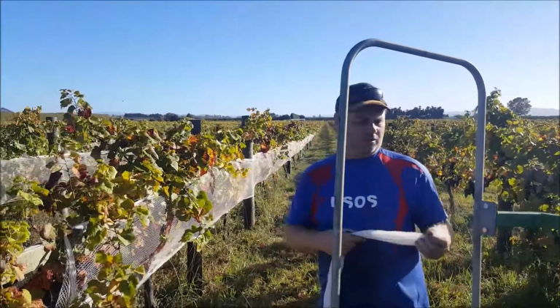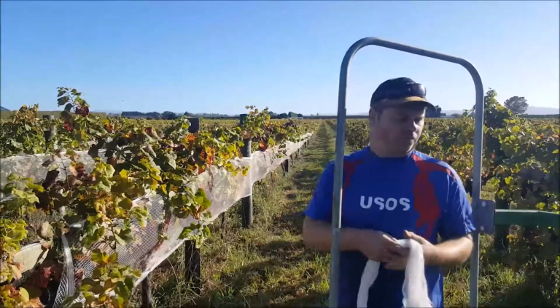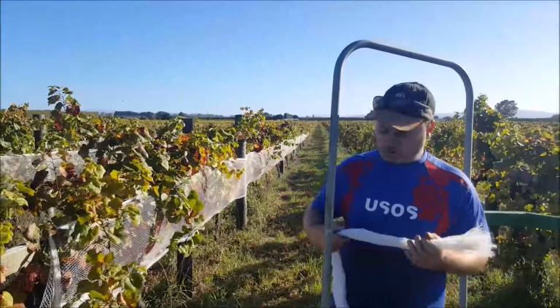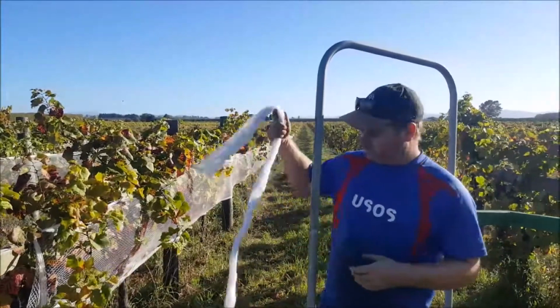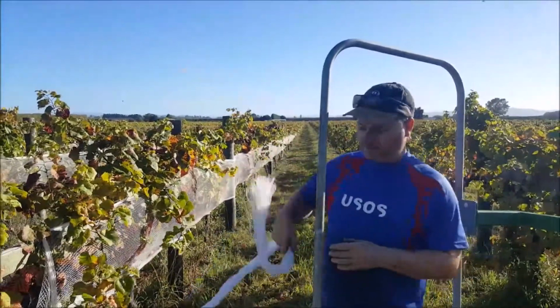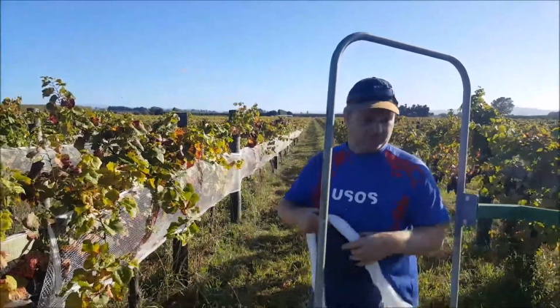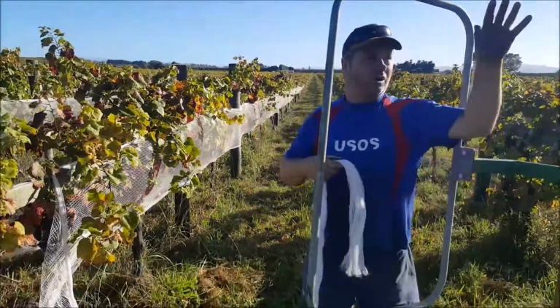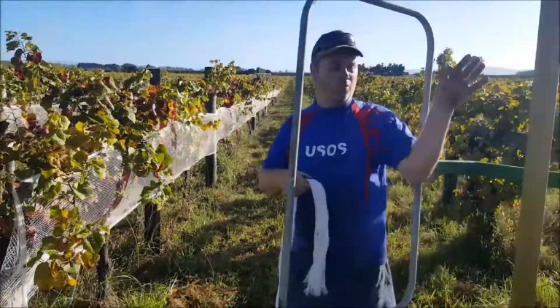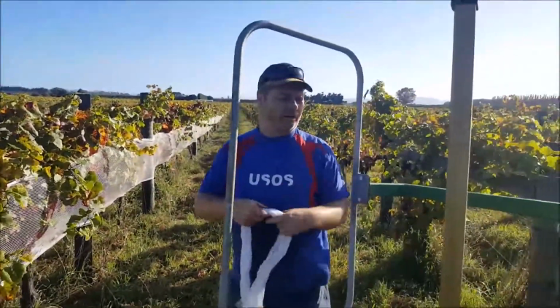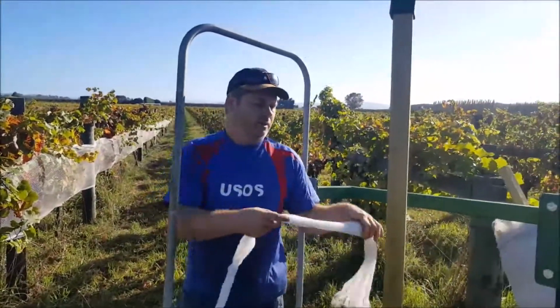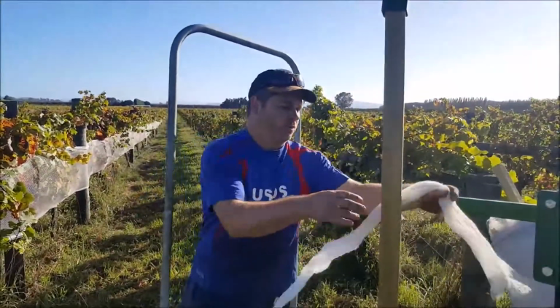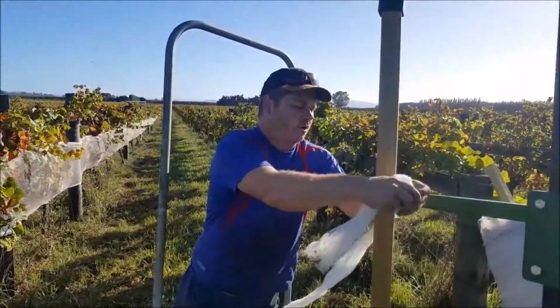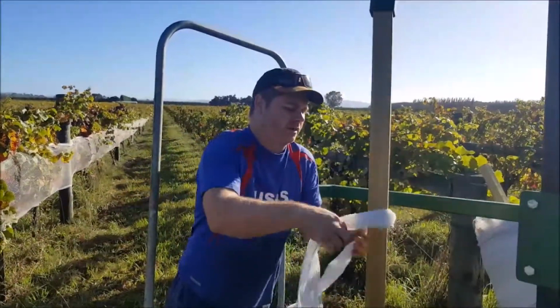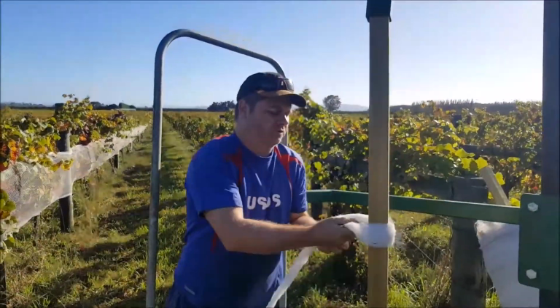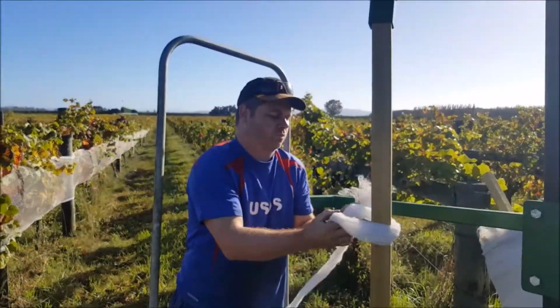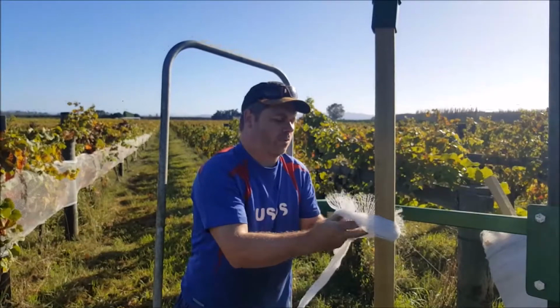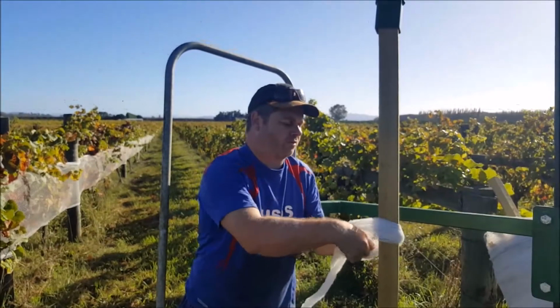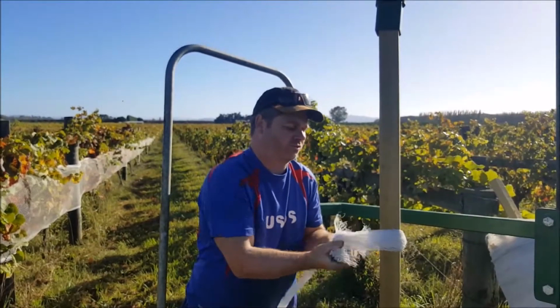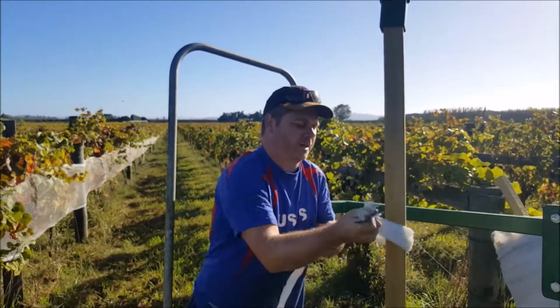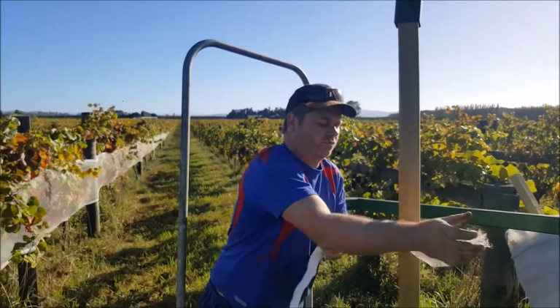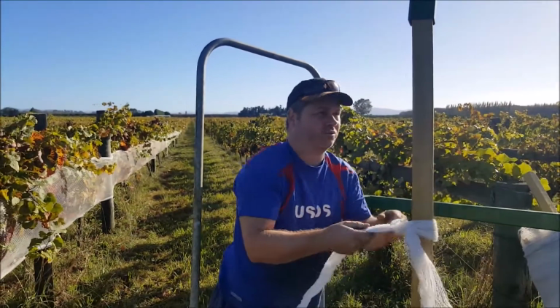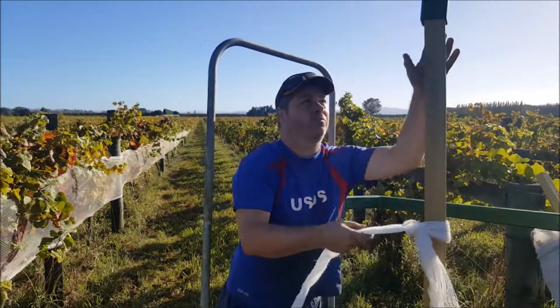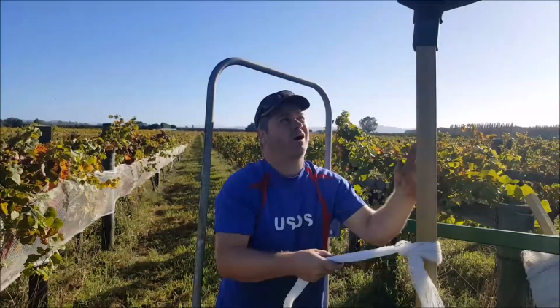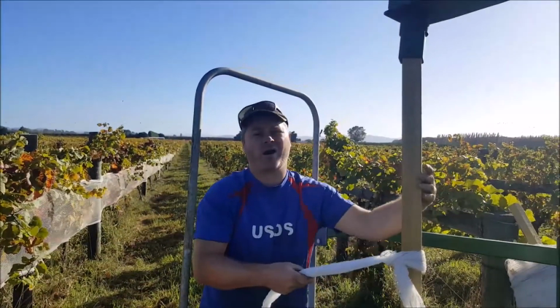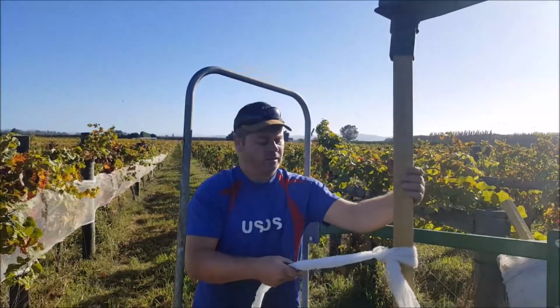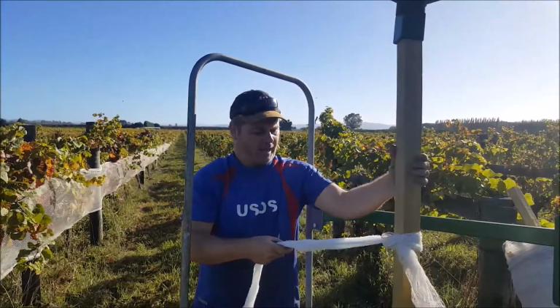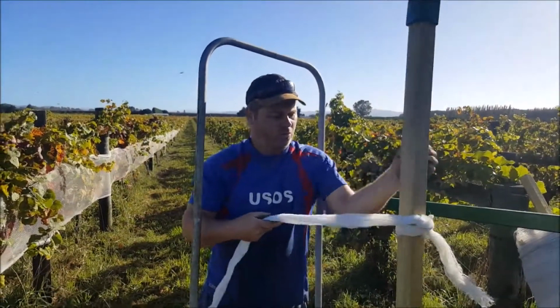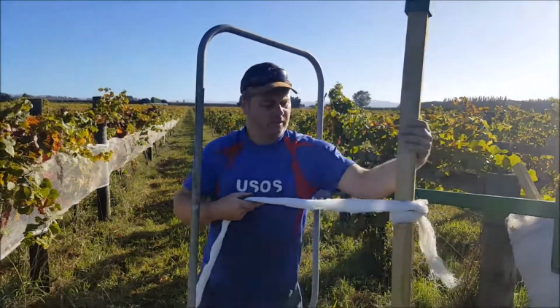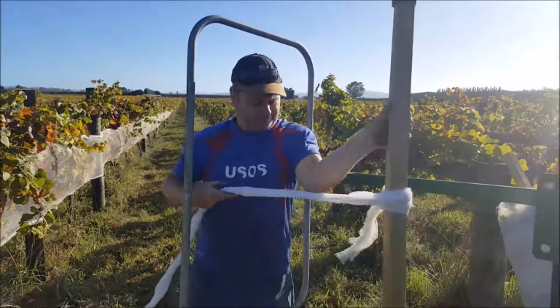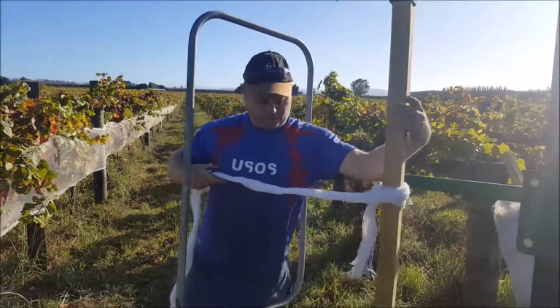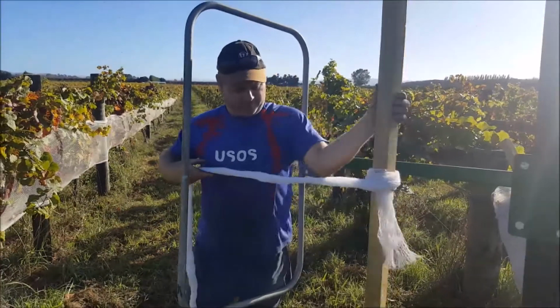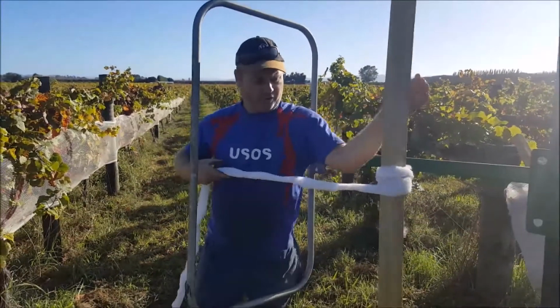First off, we've got the nets and our net winder, and we tie it on here onto this wooden post. These are just fence posts which we cut to 1.5 metres high, and then you wind it in manually like so.